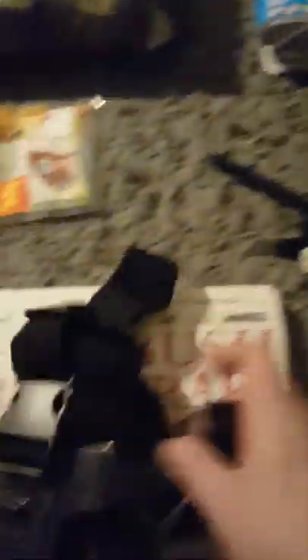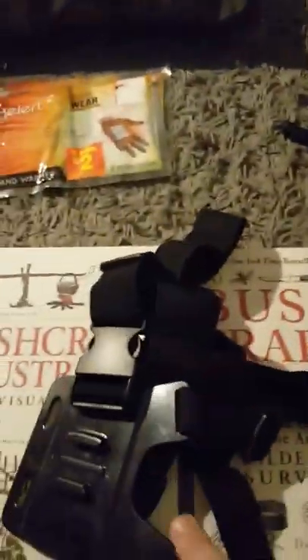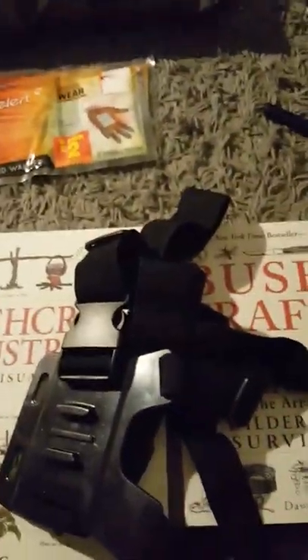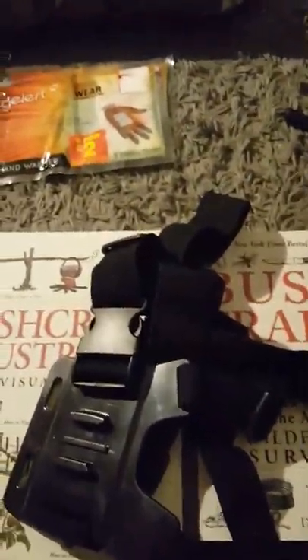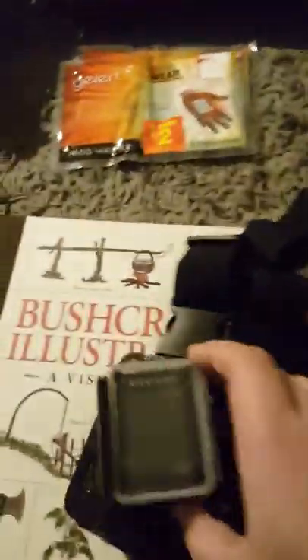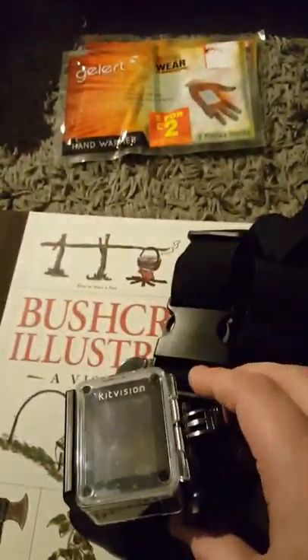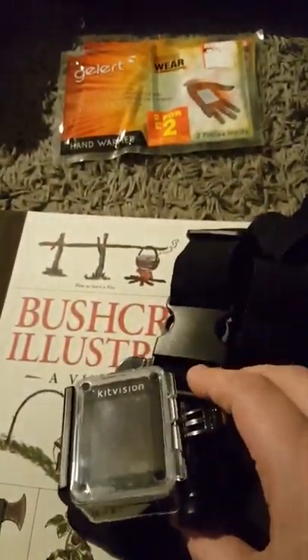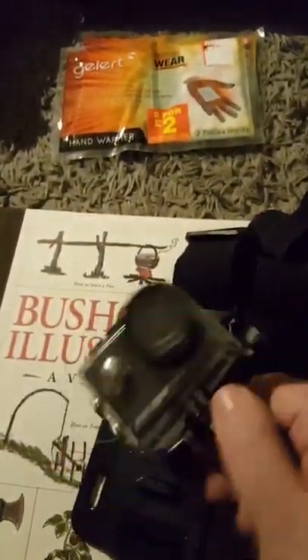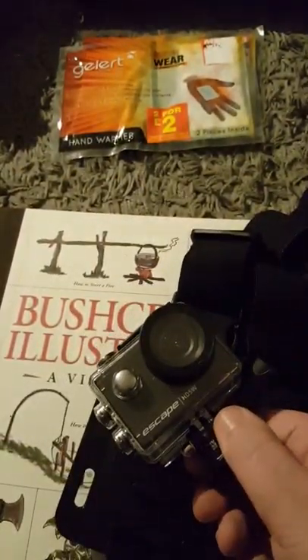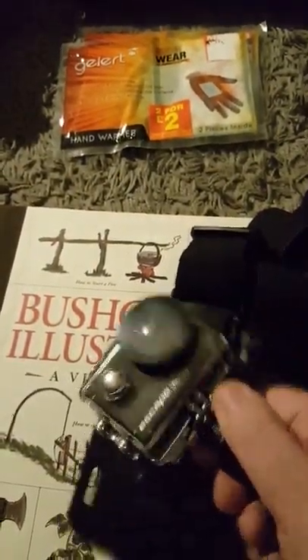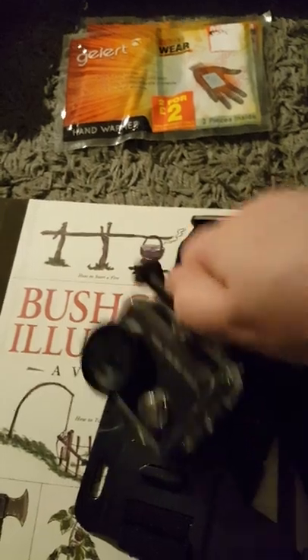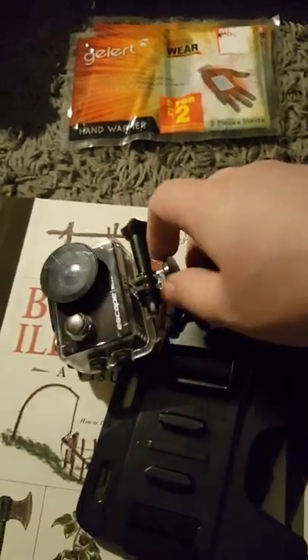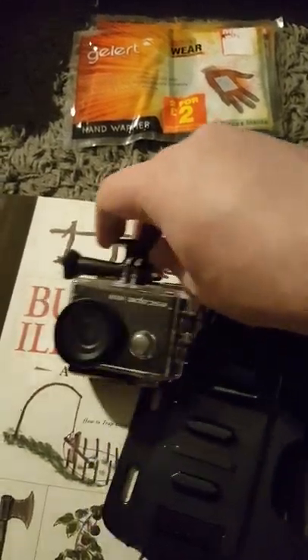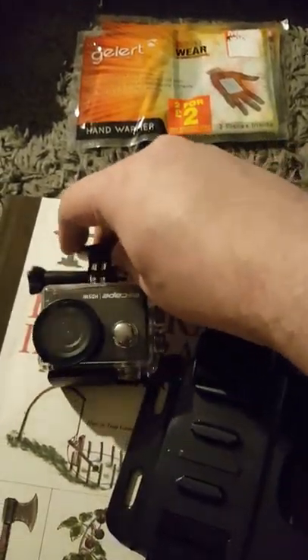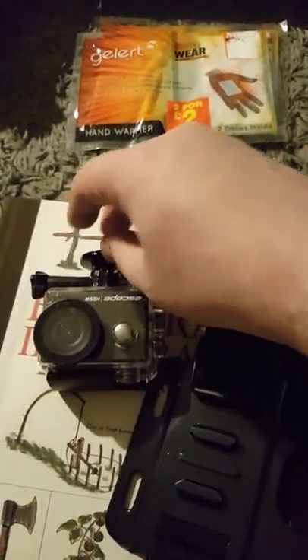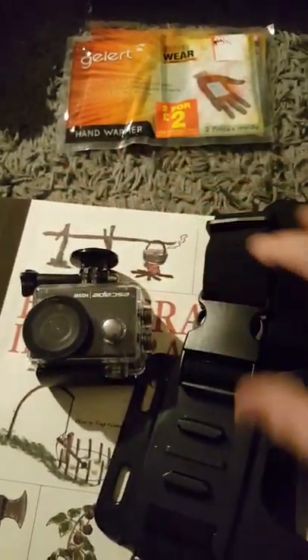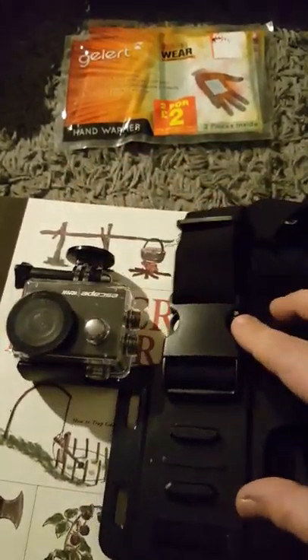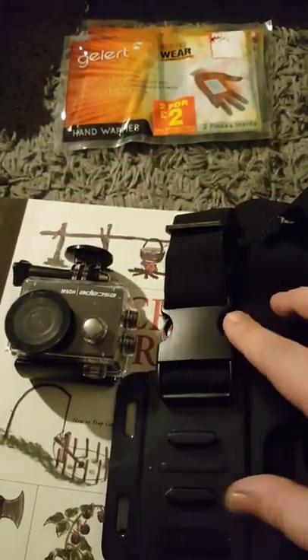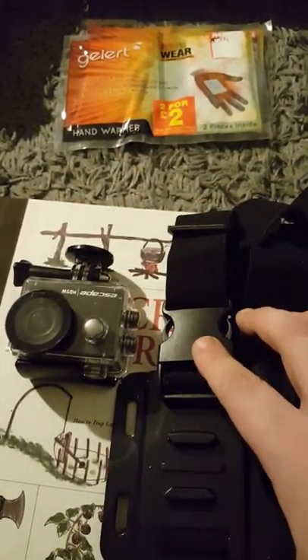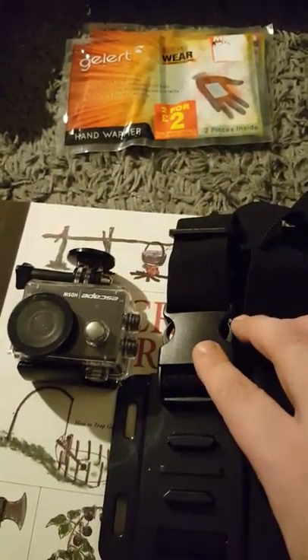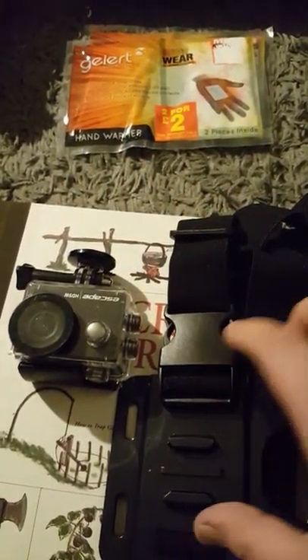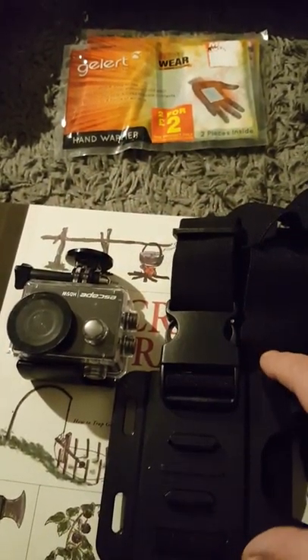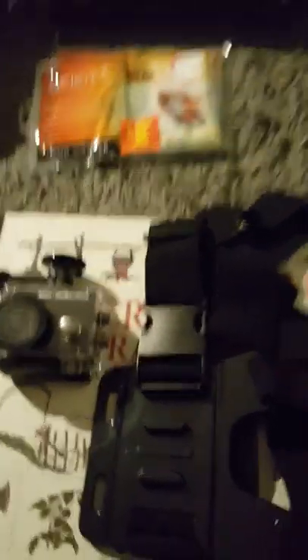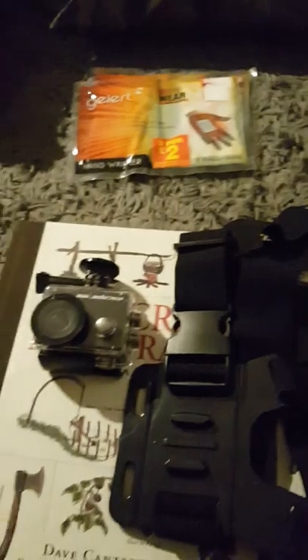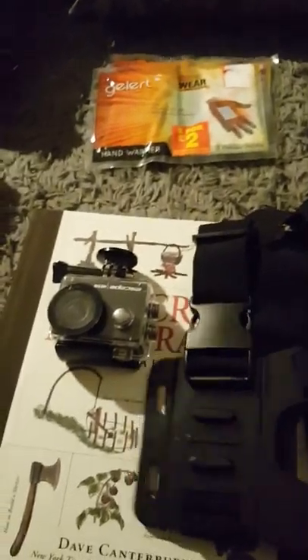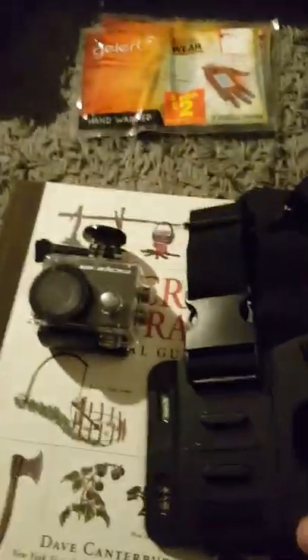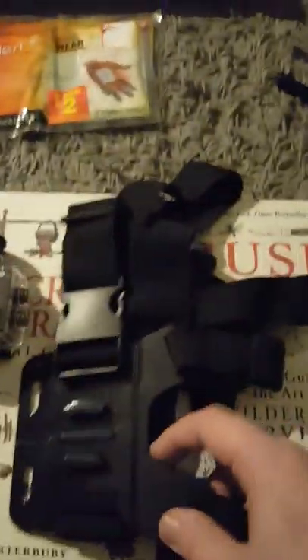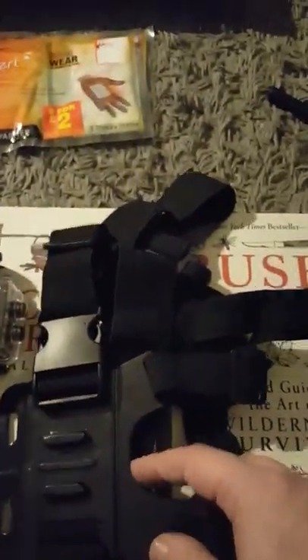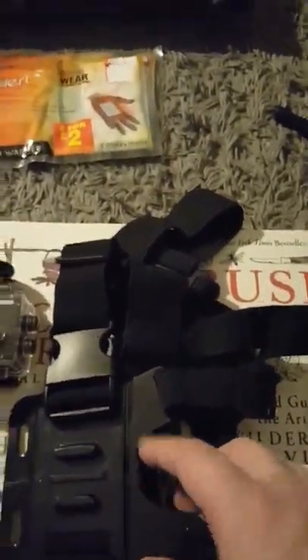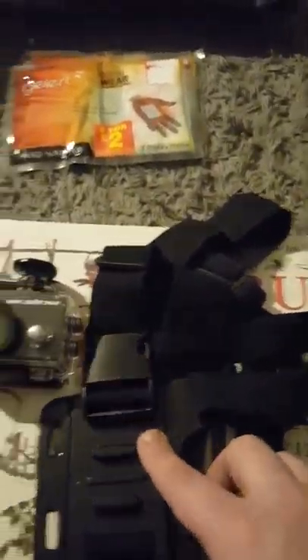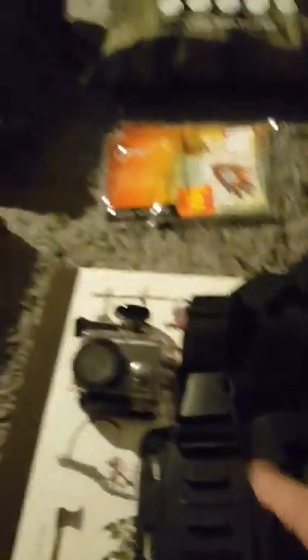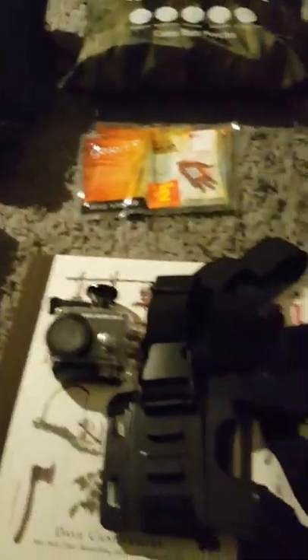This is the wee harness for the GoPro. I've got one of these, so you'll see me up in the Highlands taking over YouTube — coming for all these survival guys.